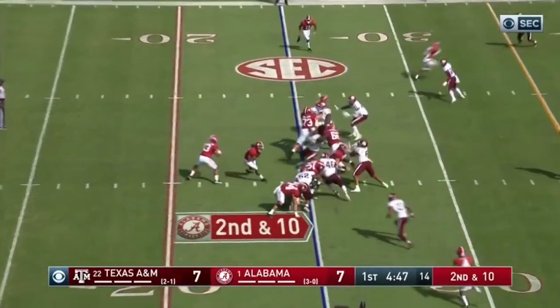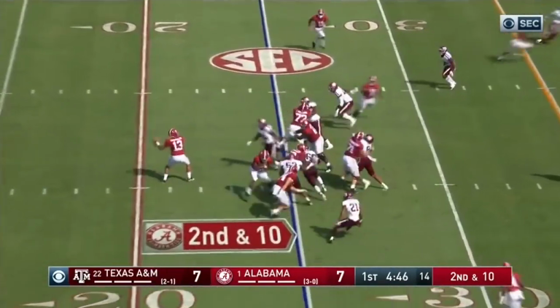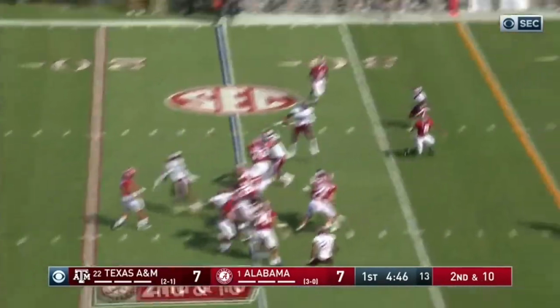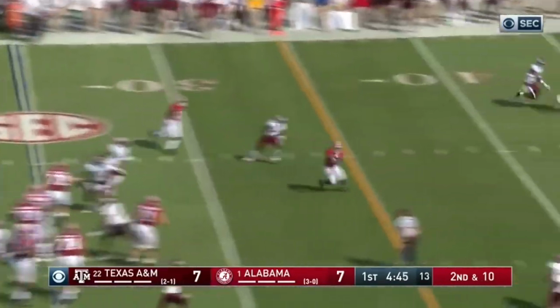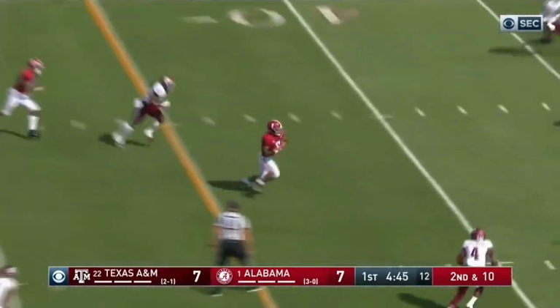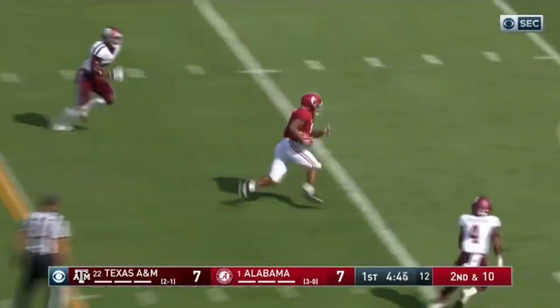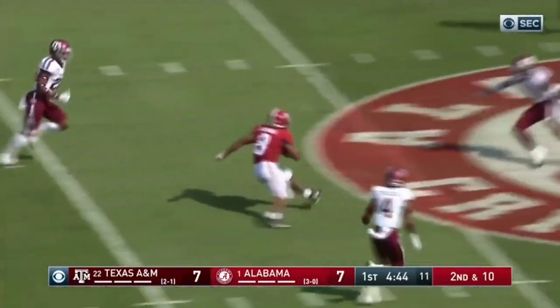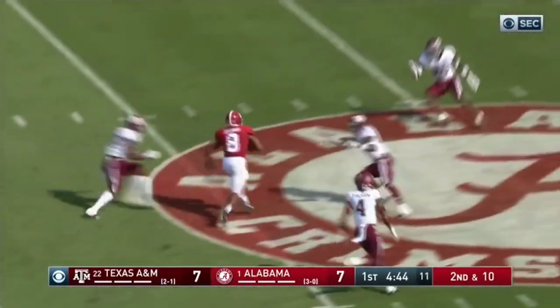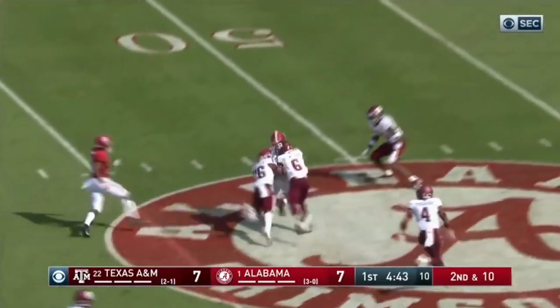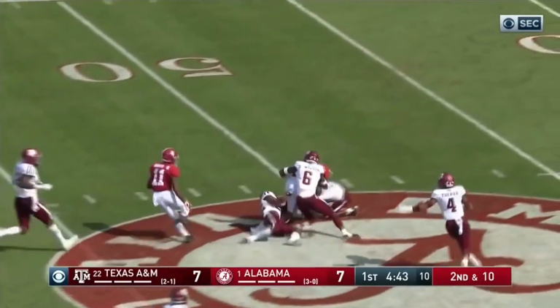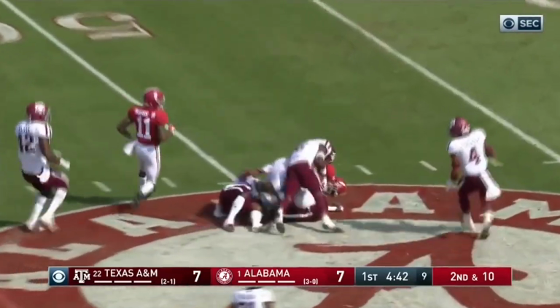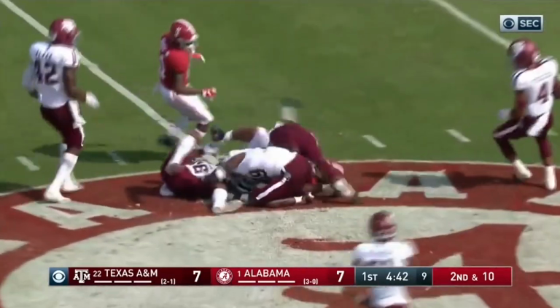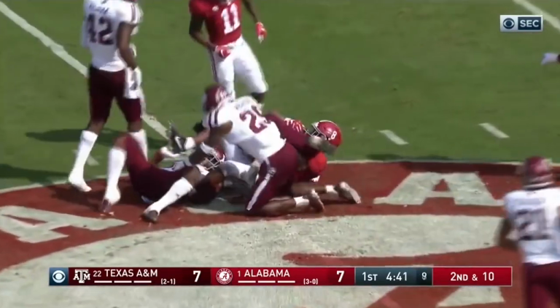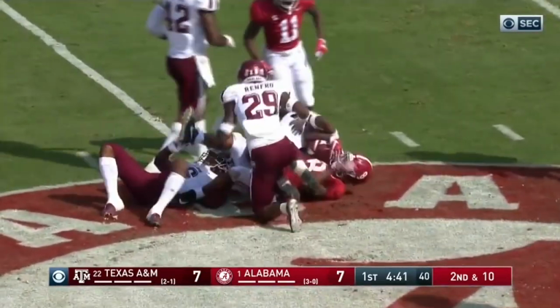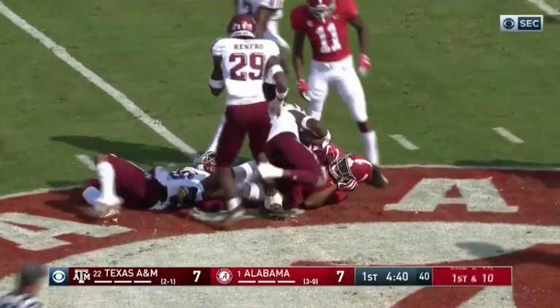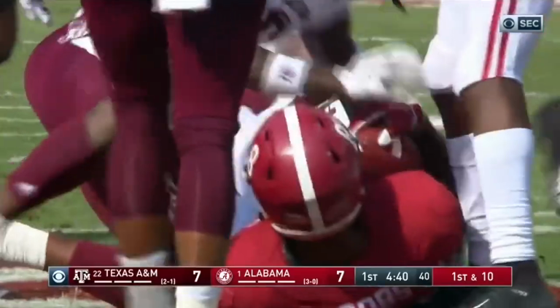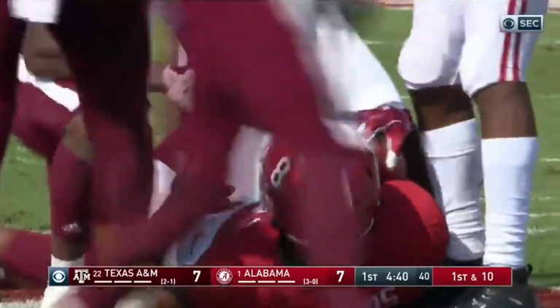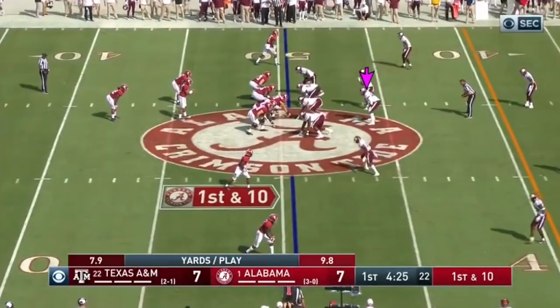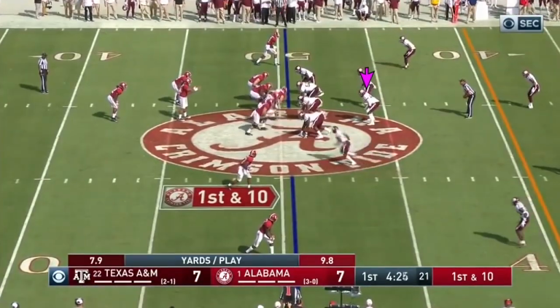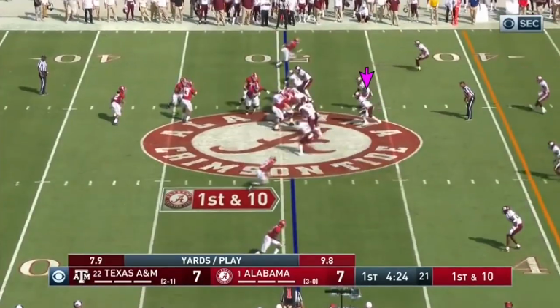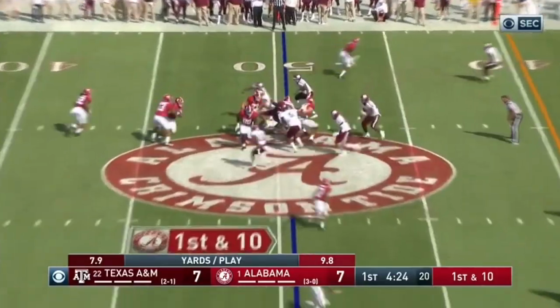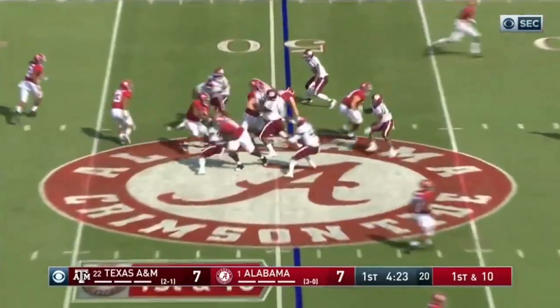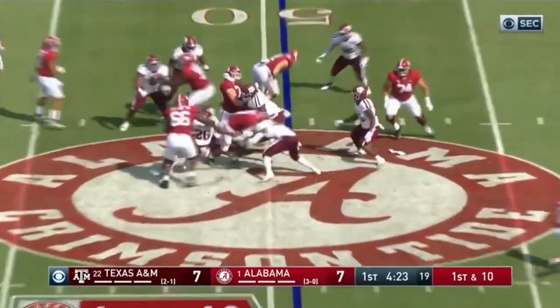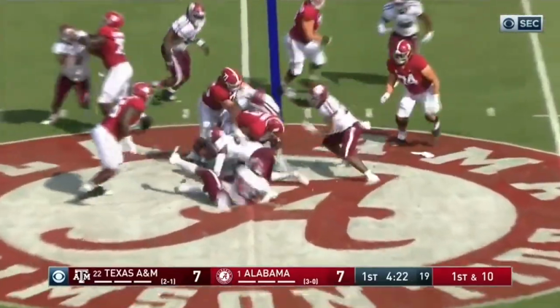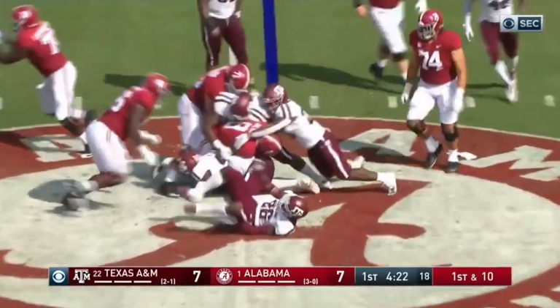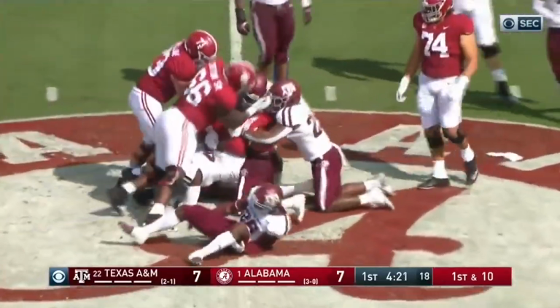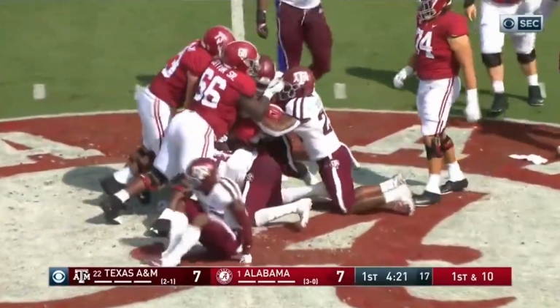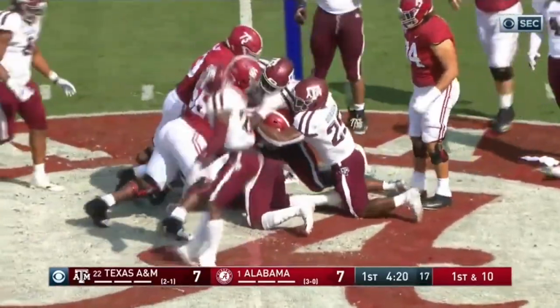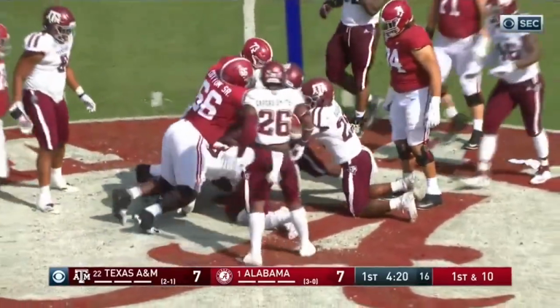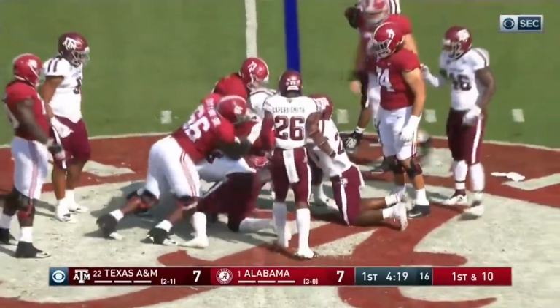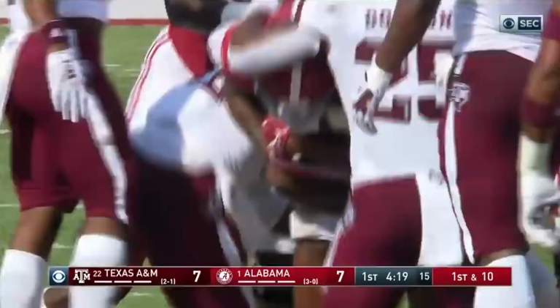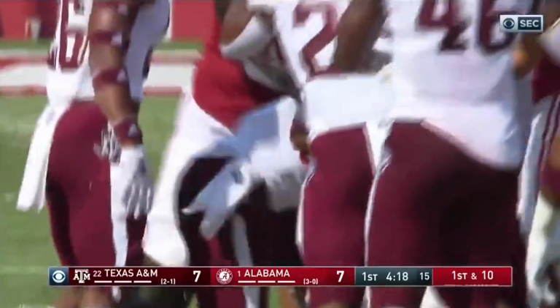On second down, play action down the middle, complete. Josh Jacobs all the way to Aggie territory. Beautiful RPO there for Bama. Now it's back to Jacobs on the ground and he'll get back to the line of scrimmage and that's it.